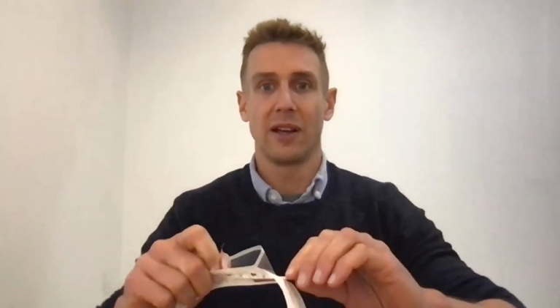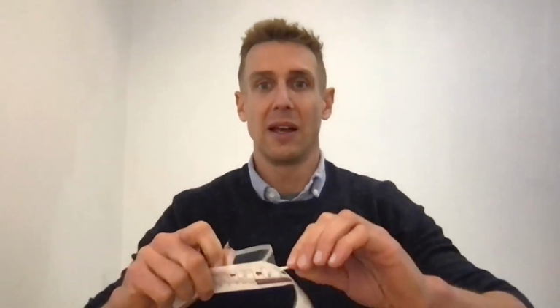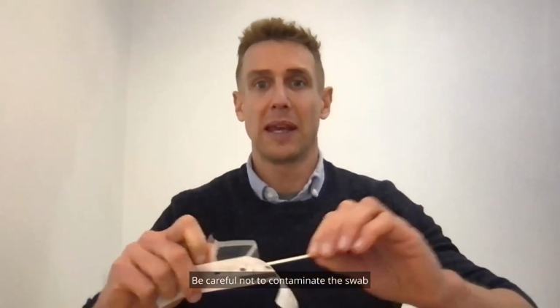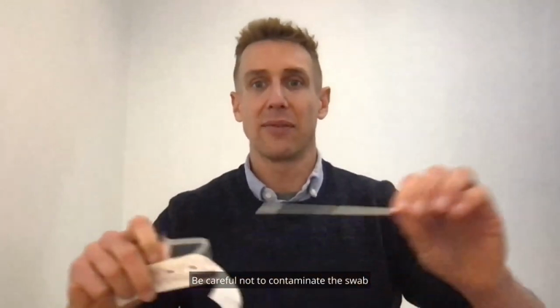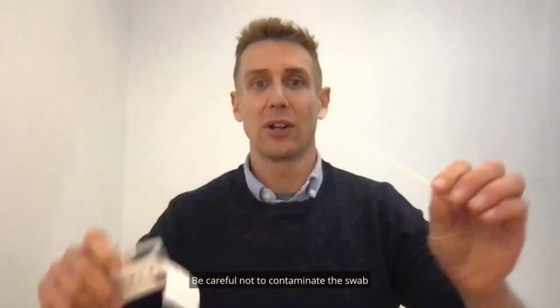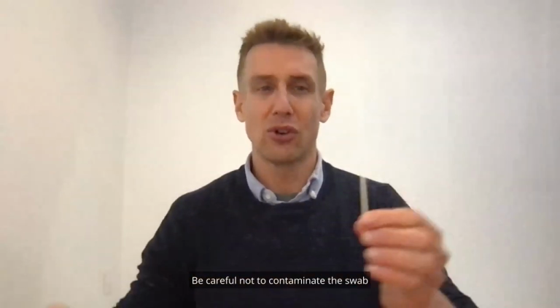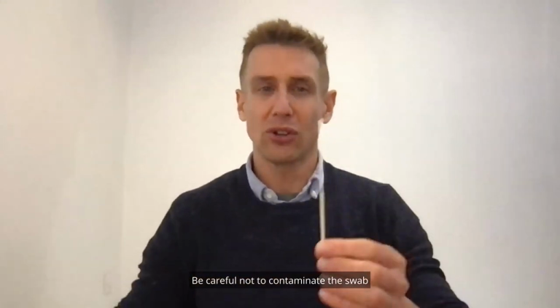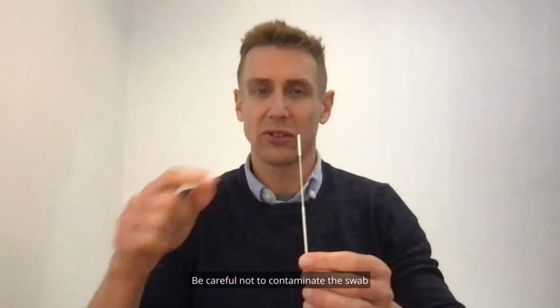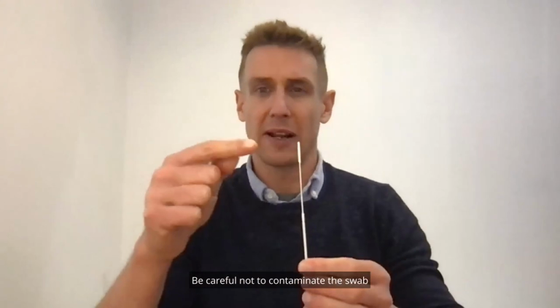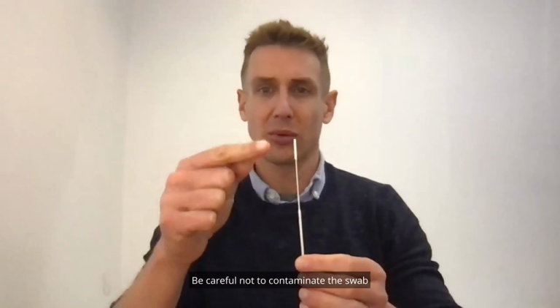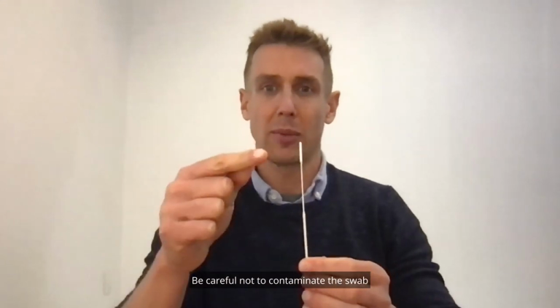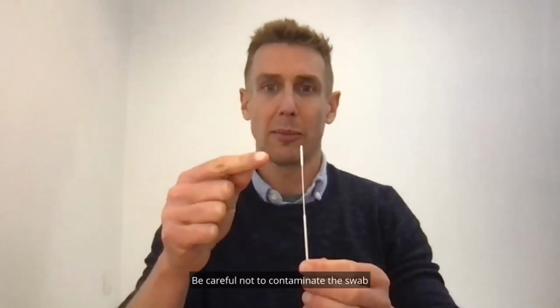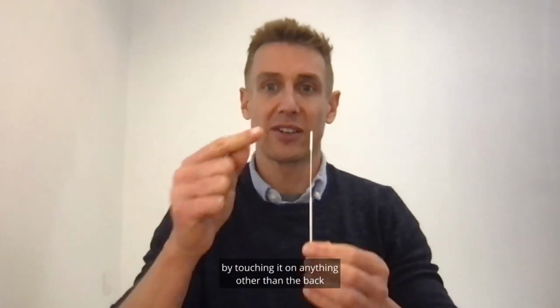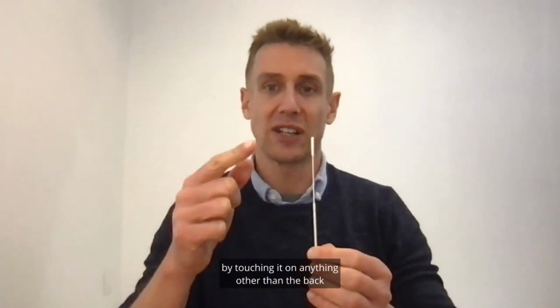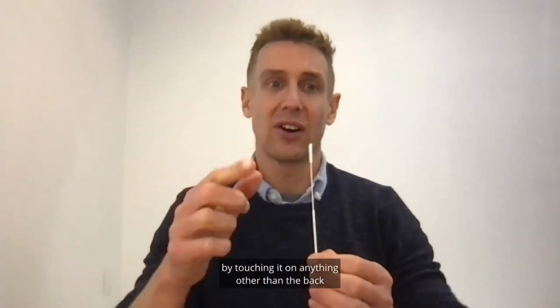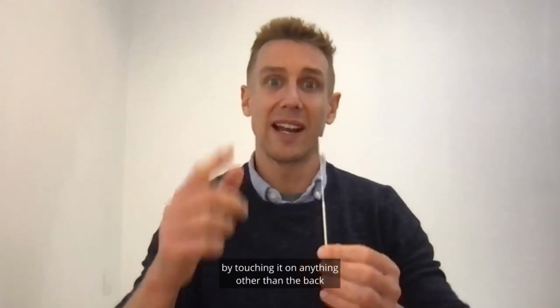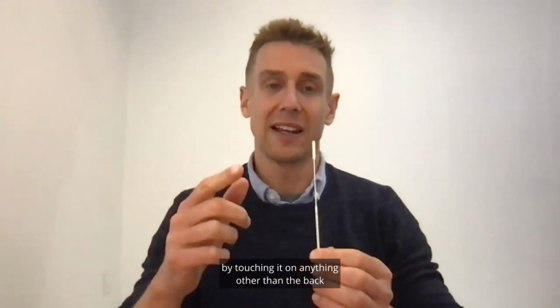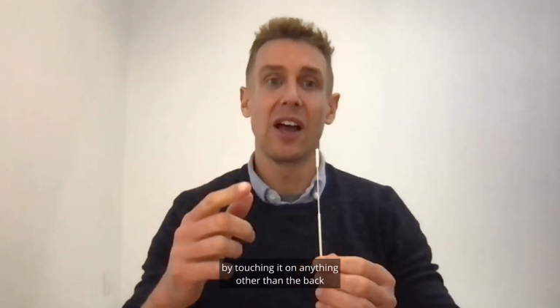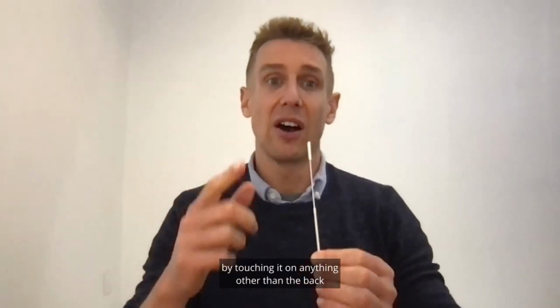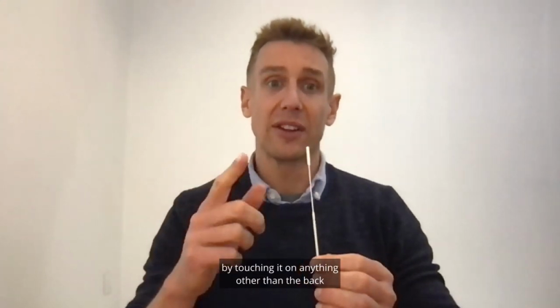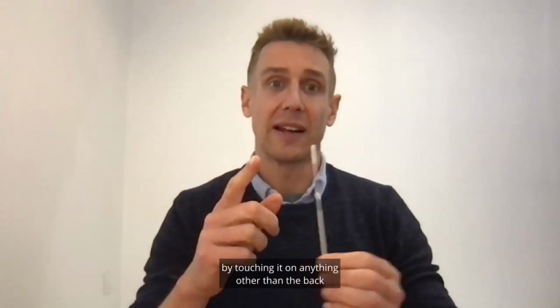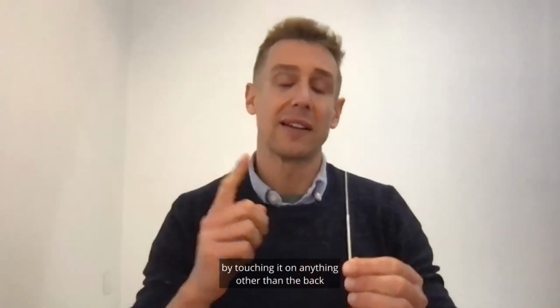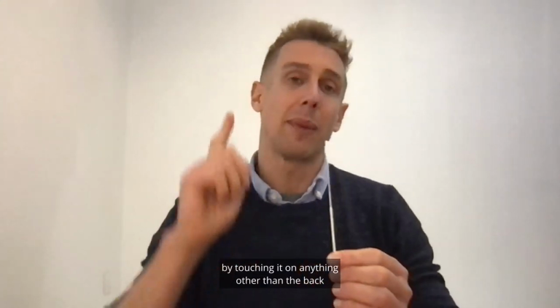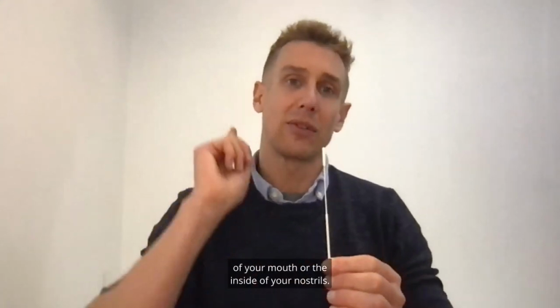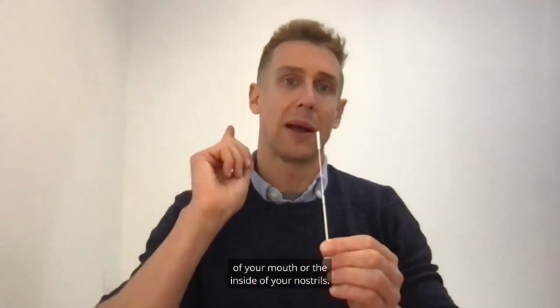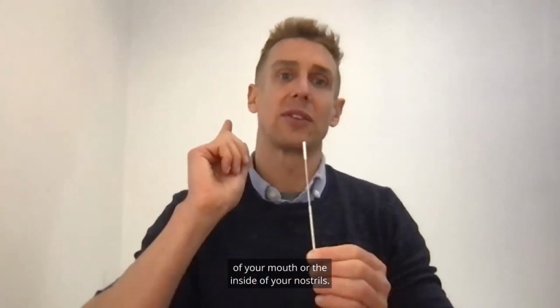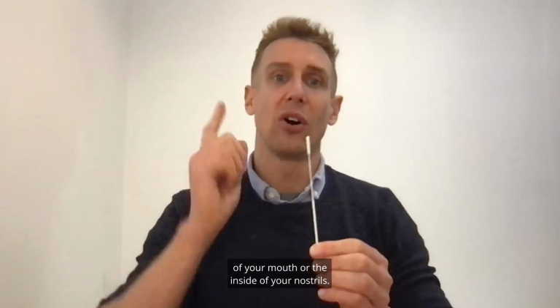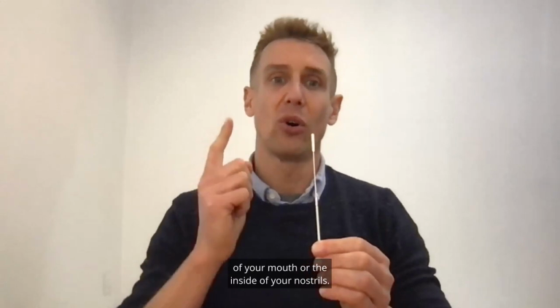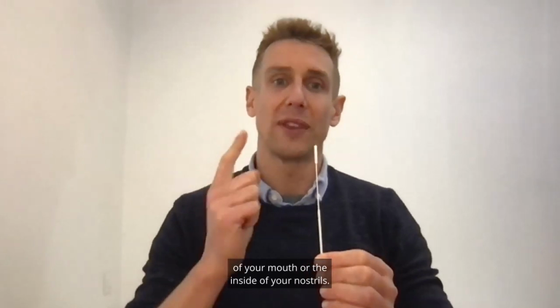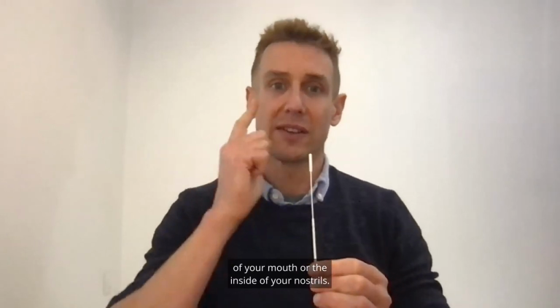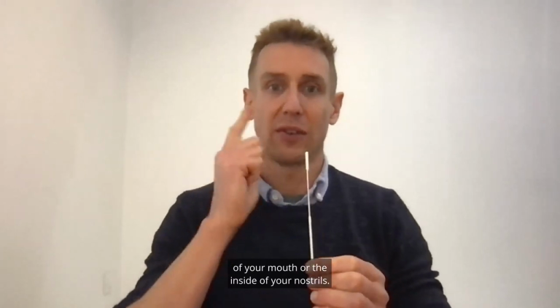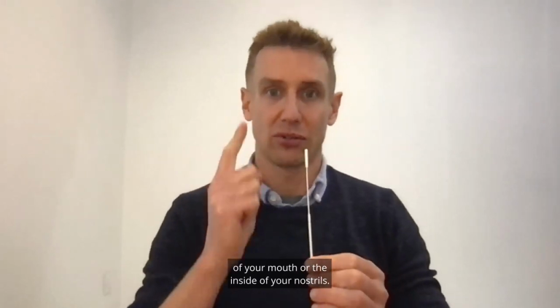Be careful not to contaminate the swab by touching it on anything other than the back of your mouth or the inside of your nostrils.